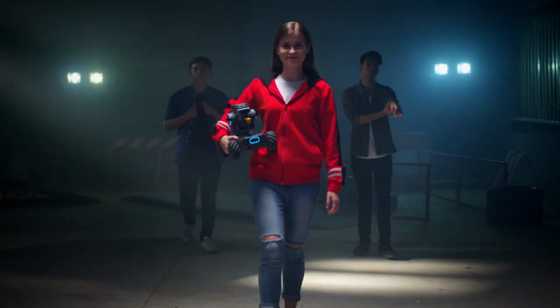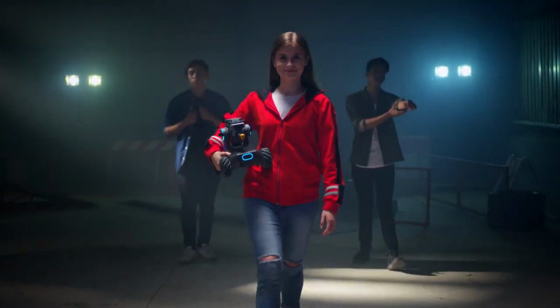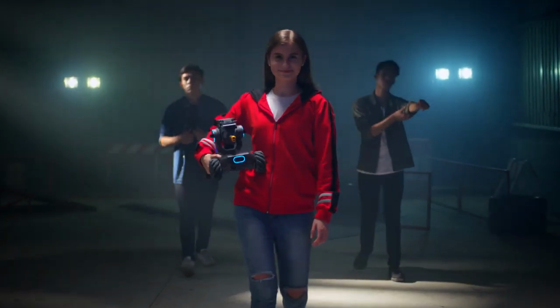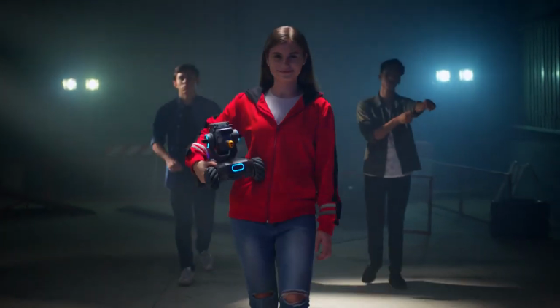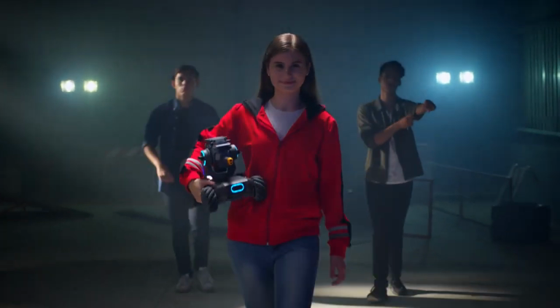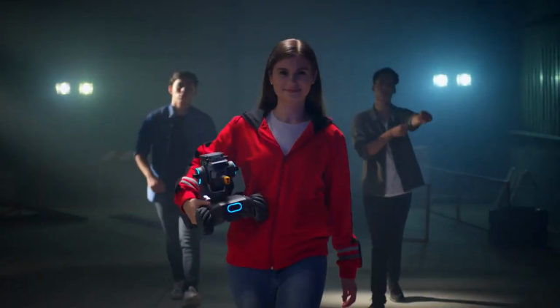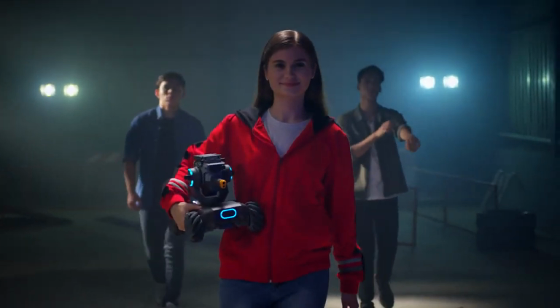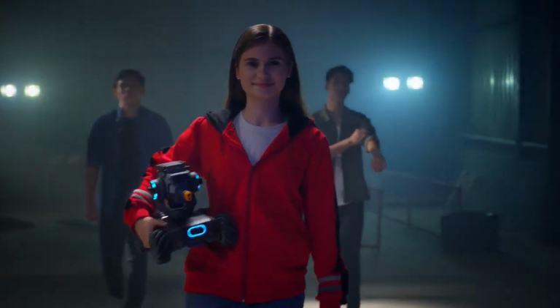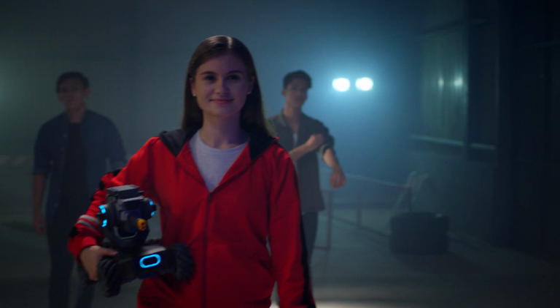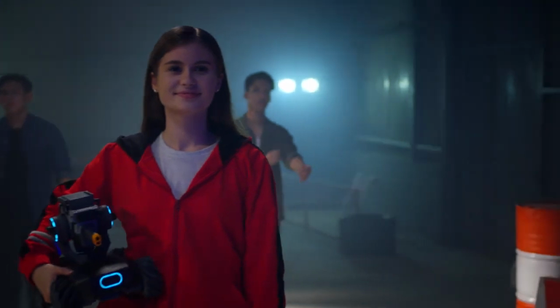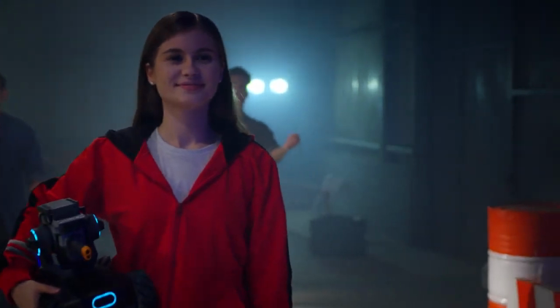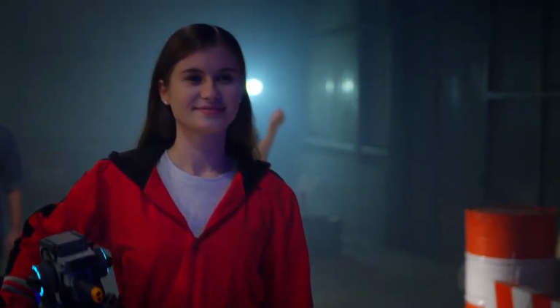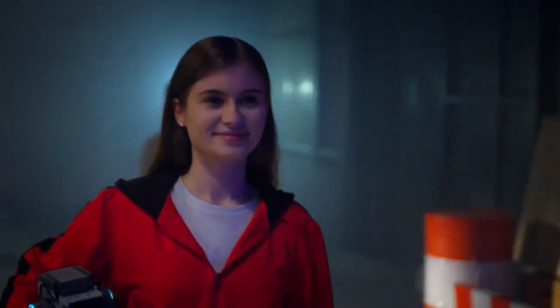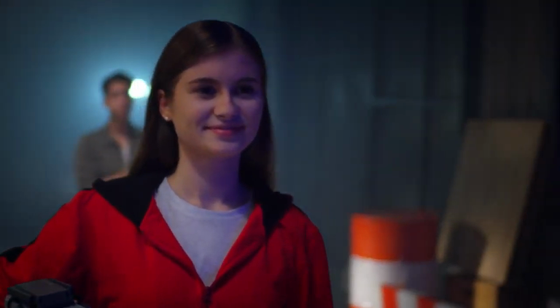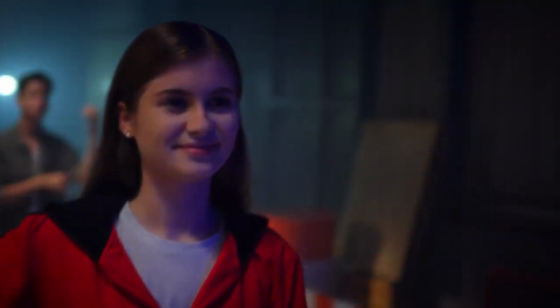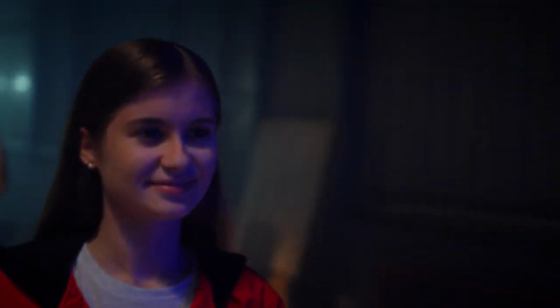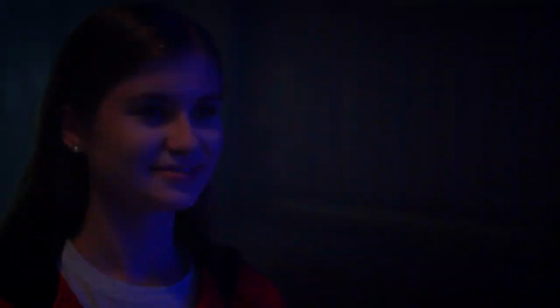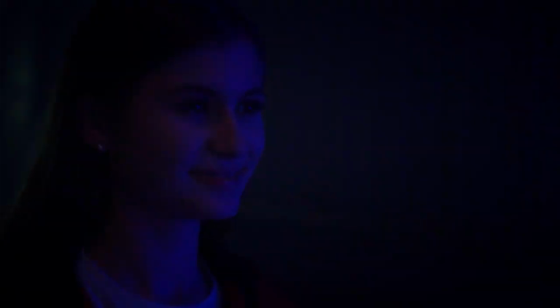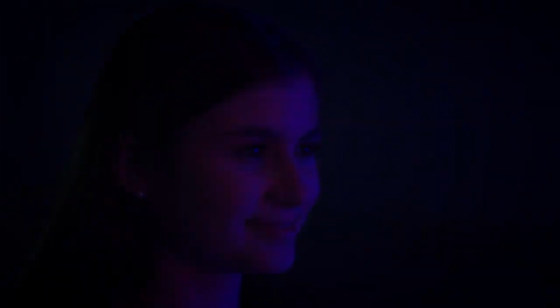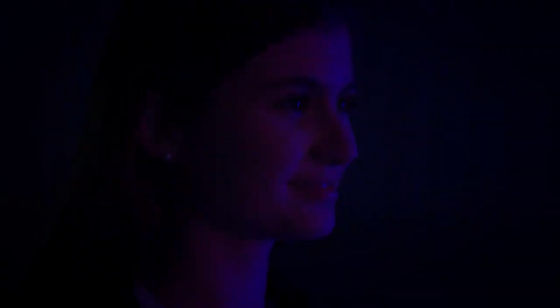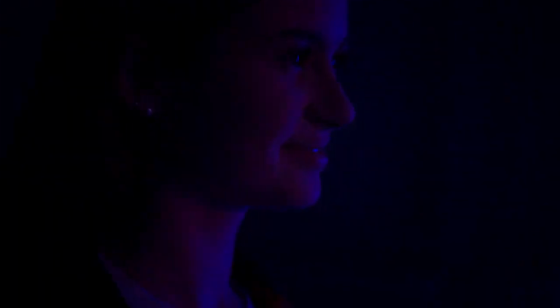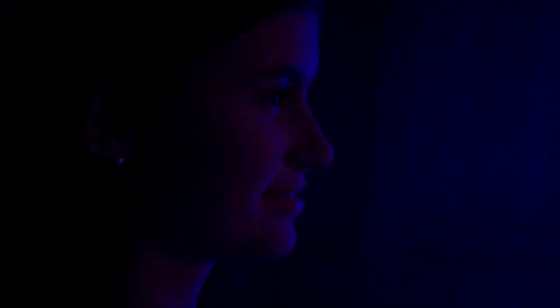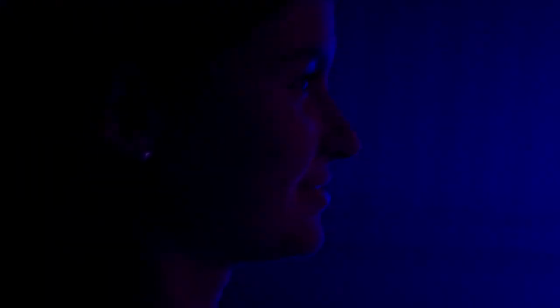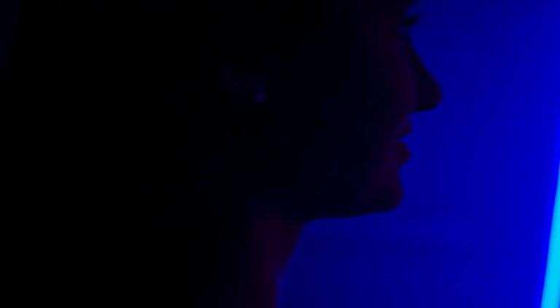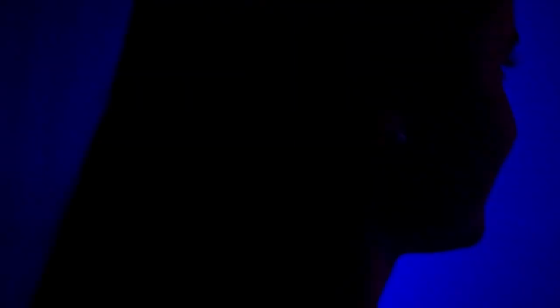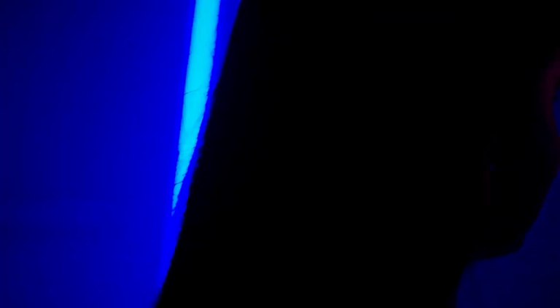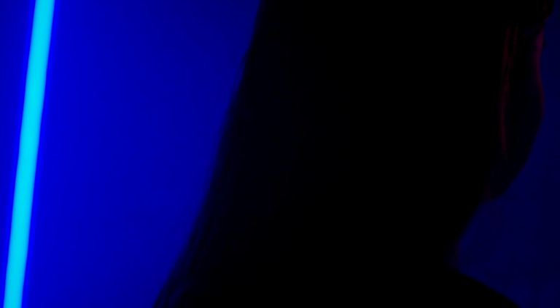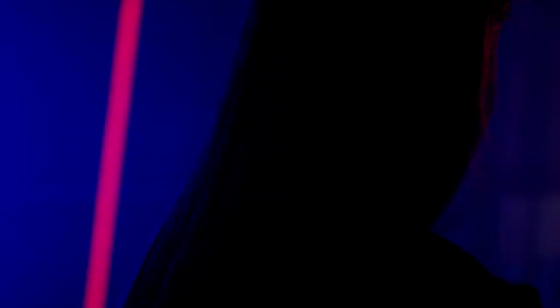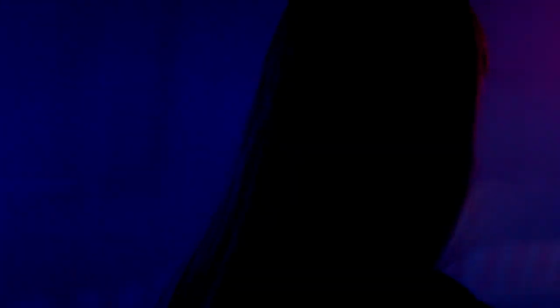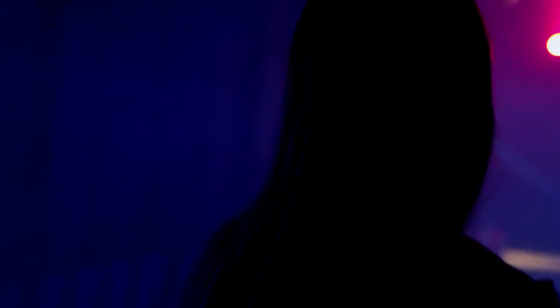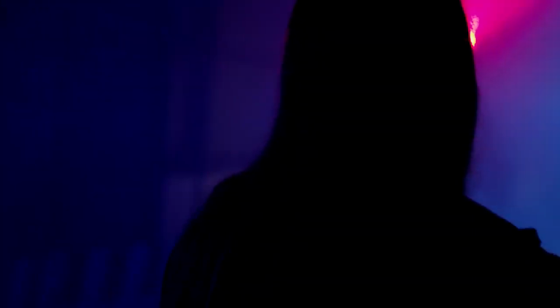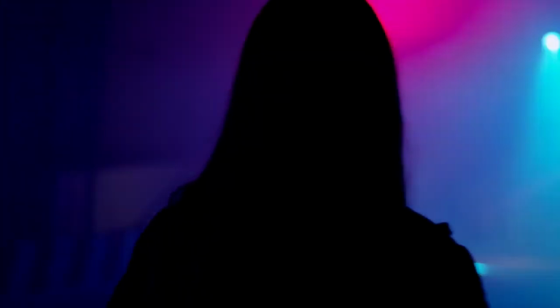And when you've run out of opponents in your backyard, you just might be ready for DJI RoboMaster, the world's toughest international robotics competition.